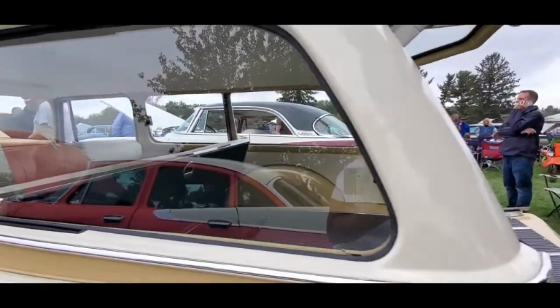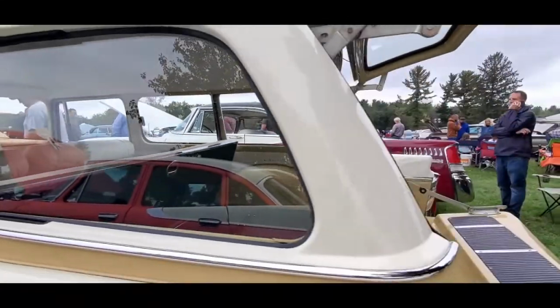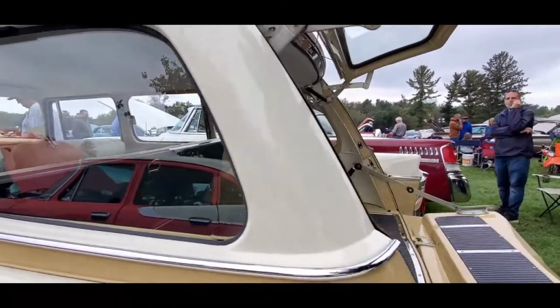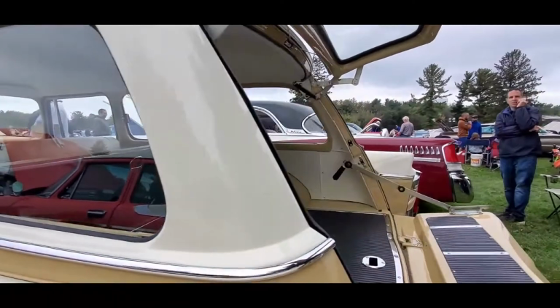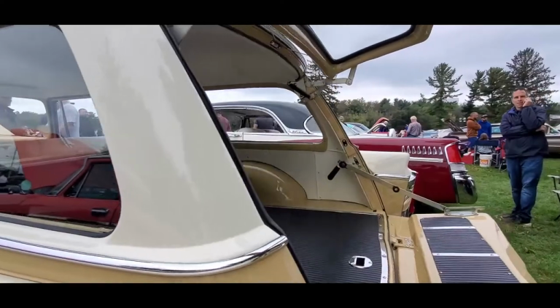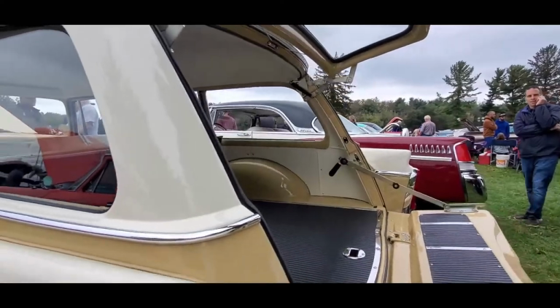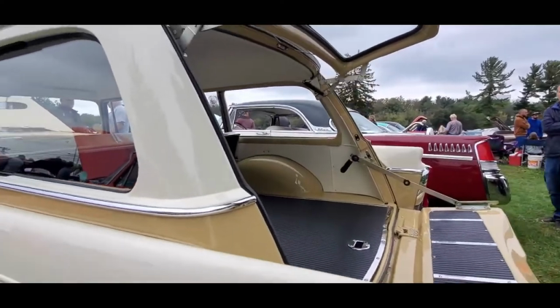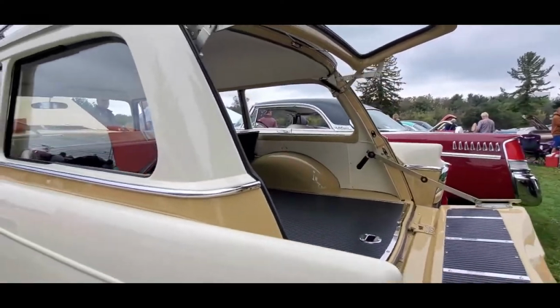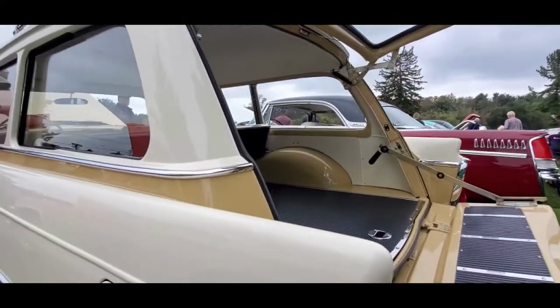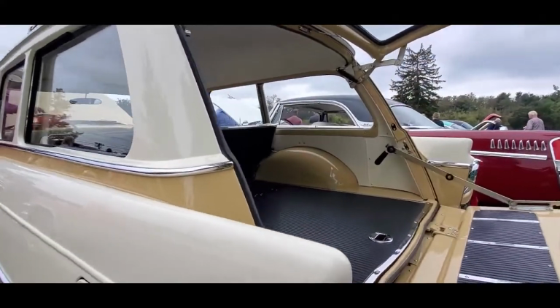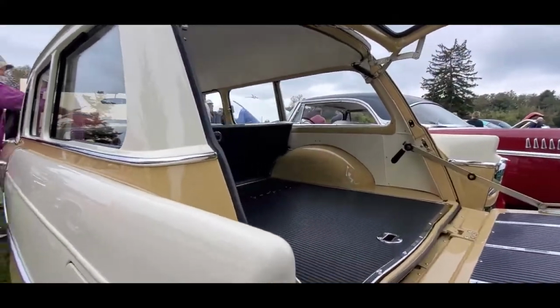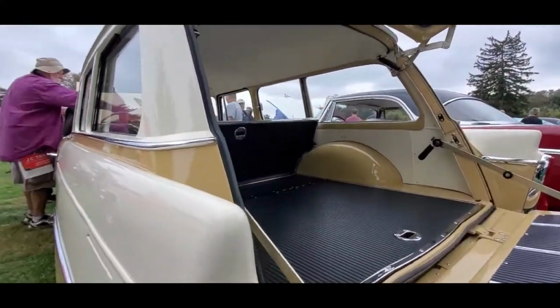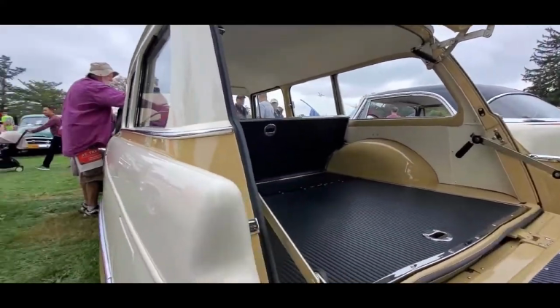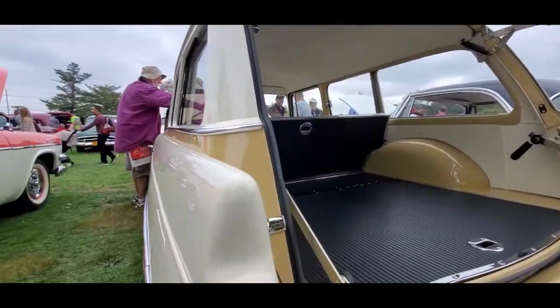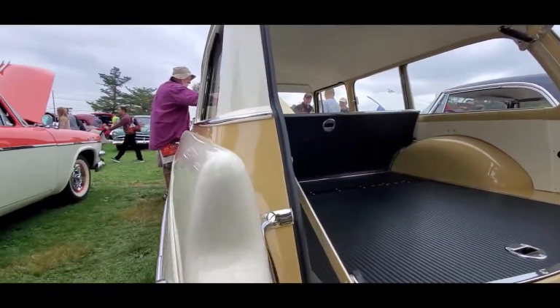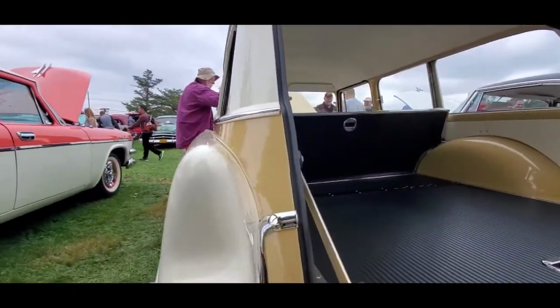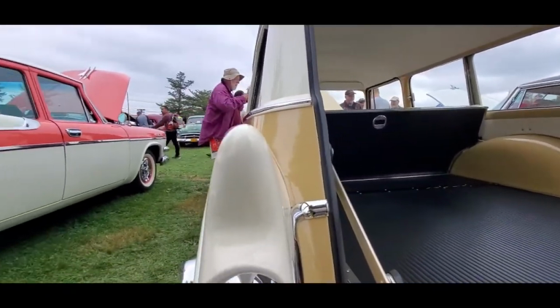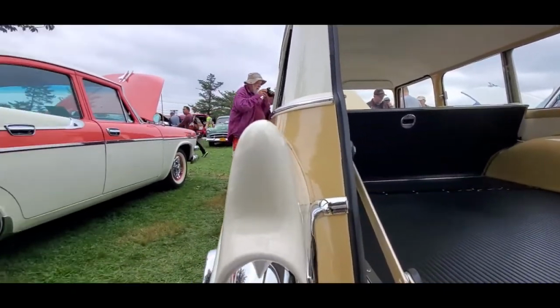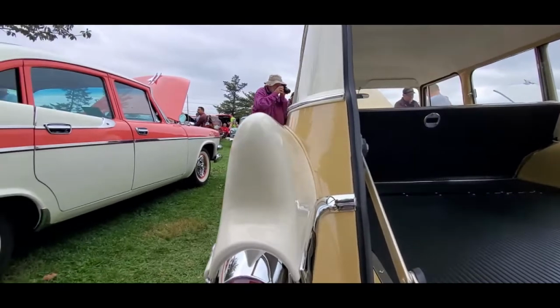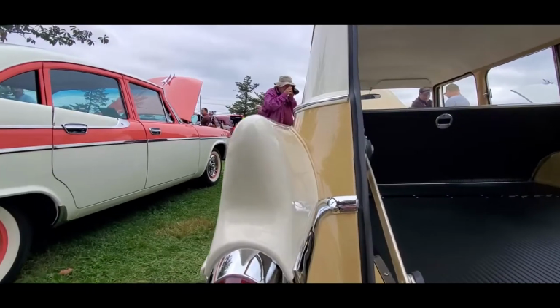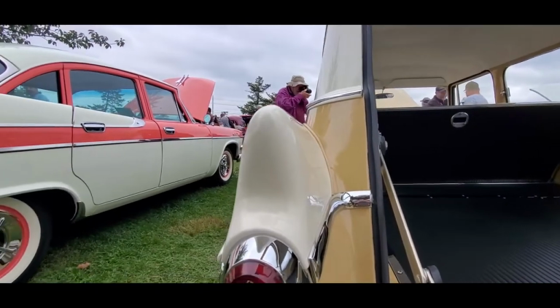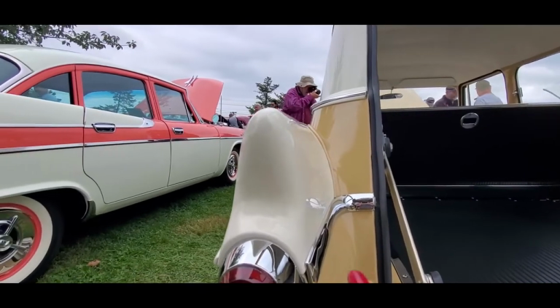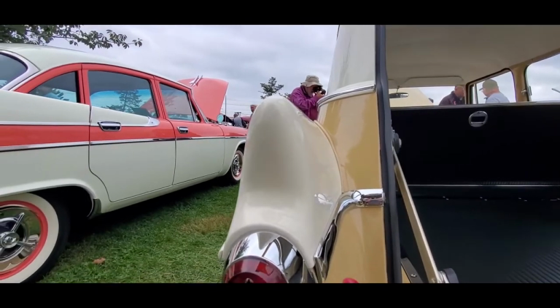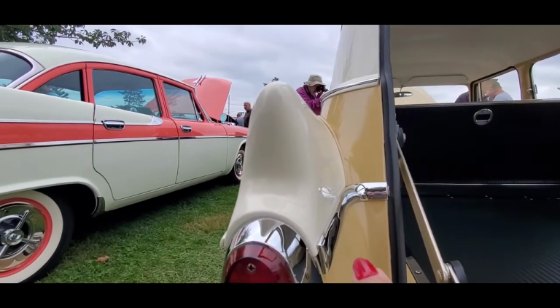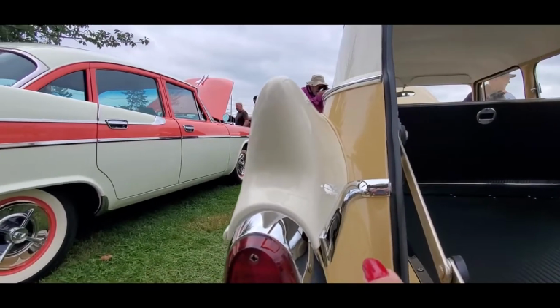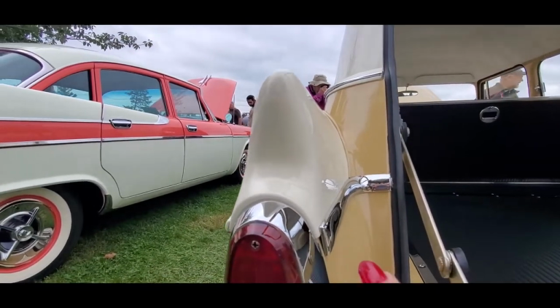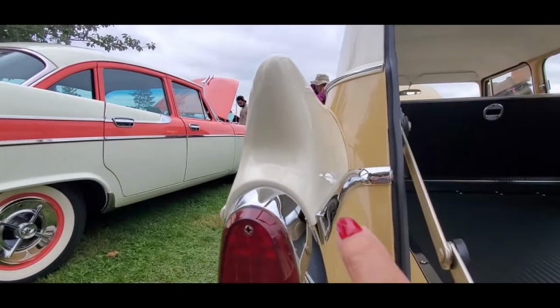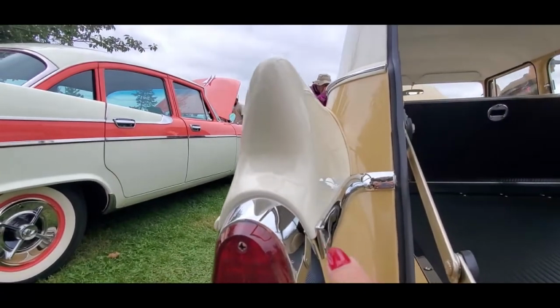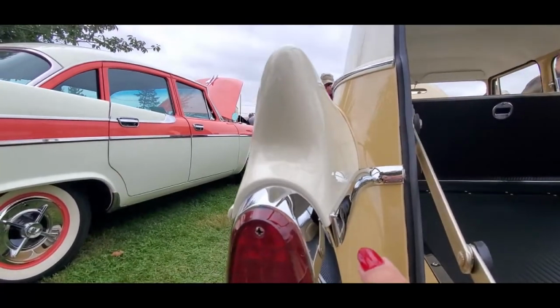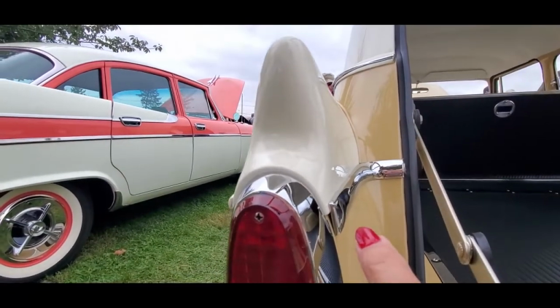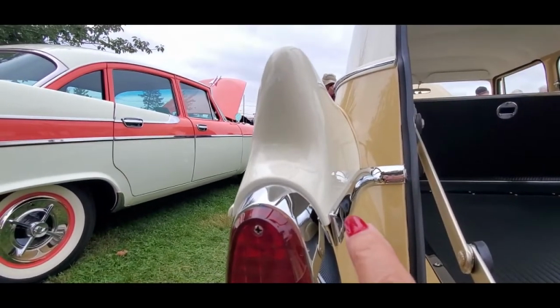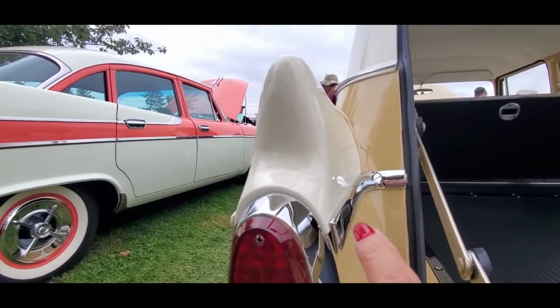I'm looking at these fins. That is so wild. You can see how they were actually added on — you see the seam over there?